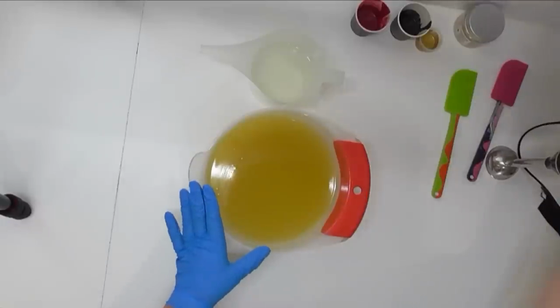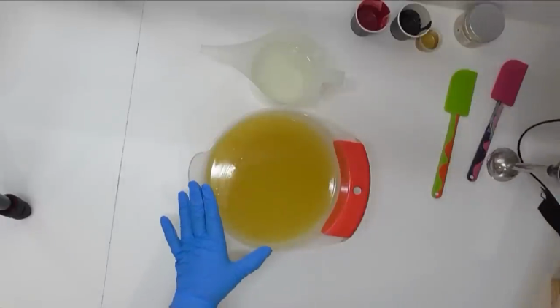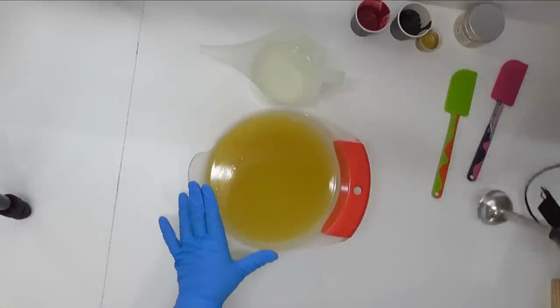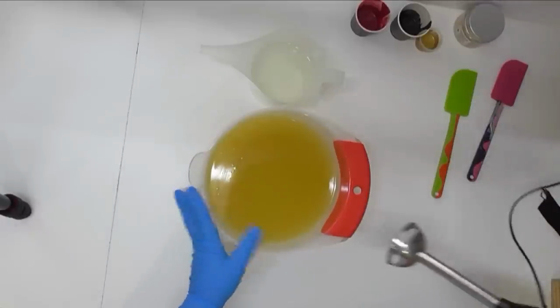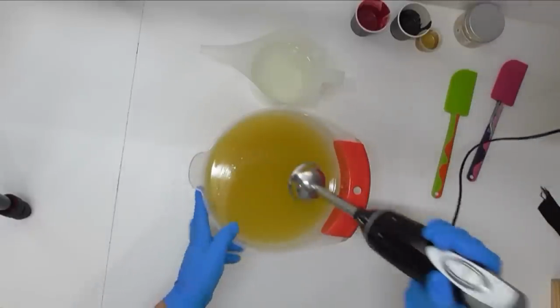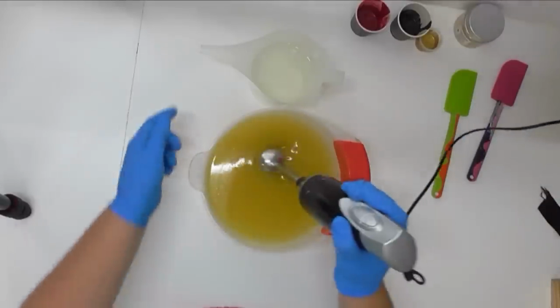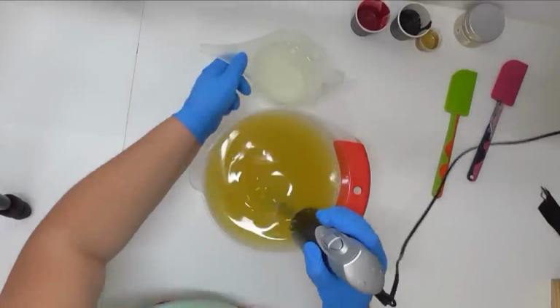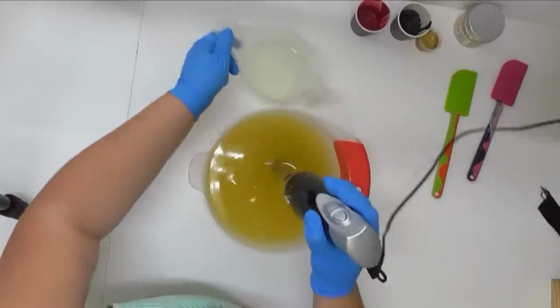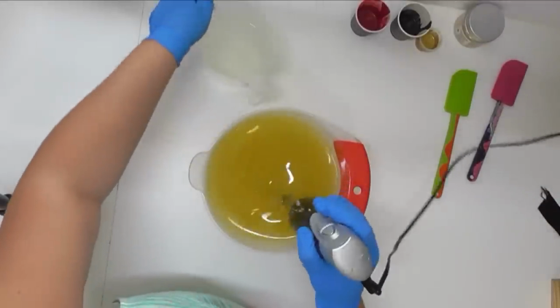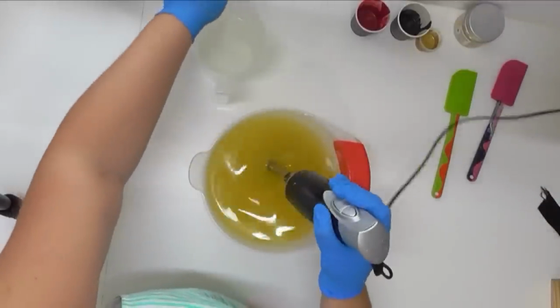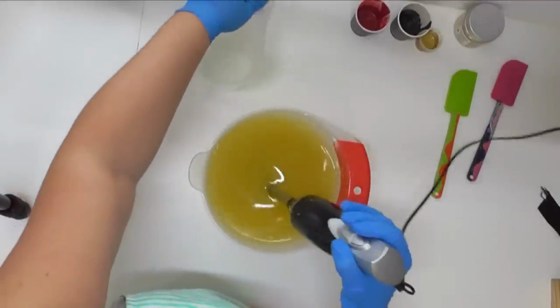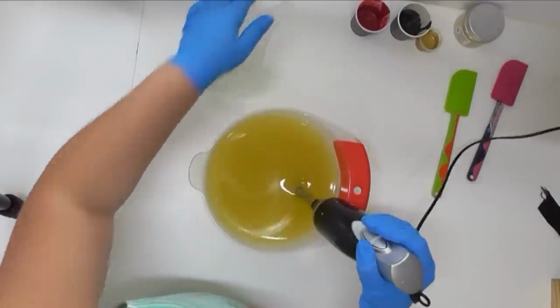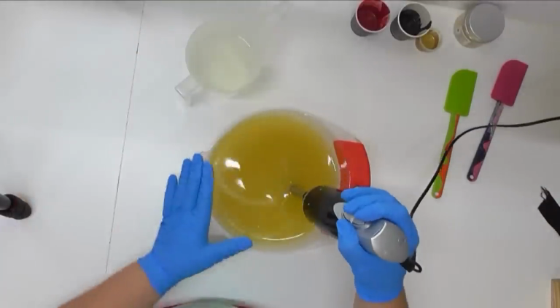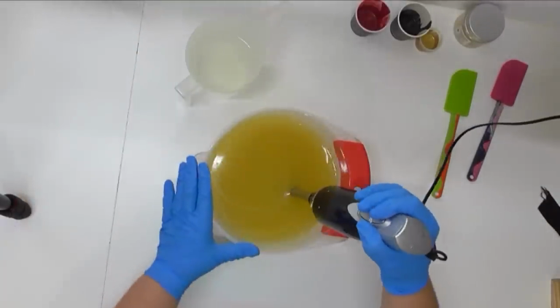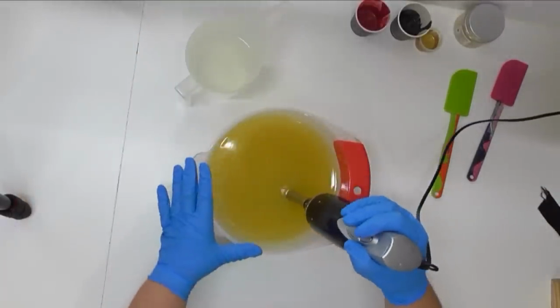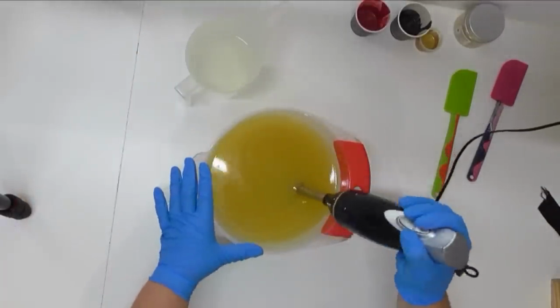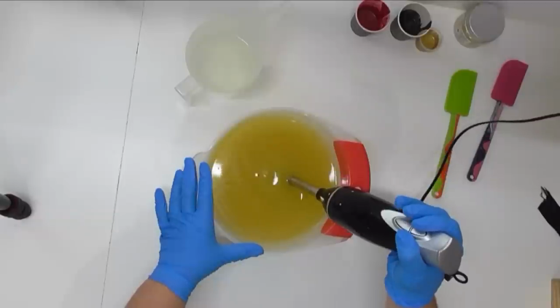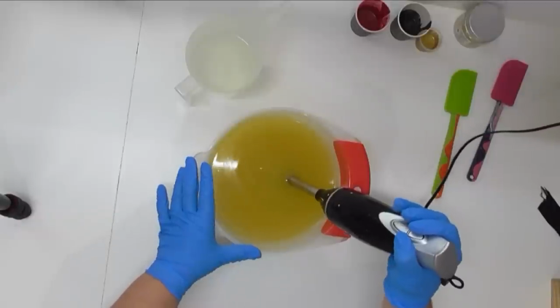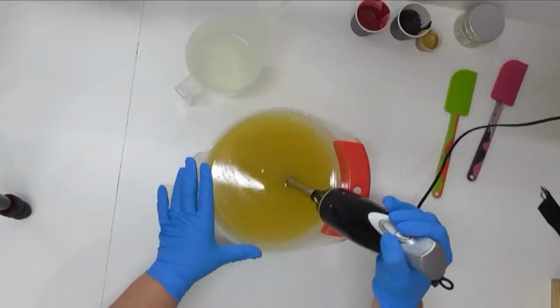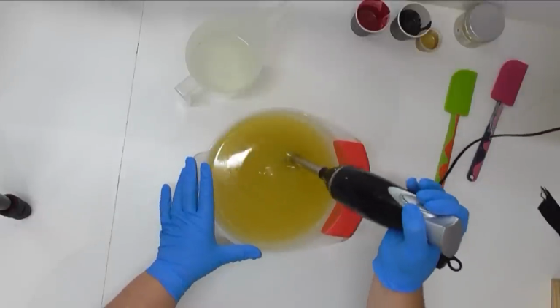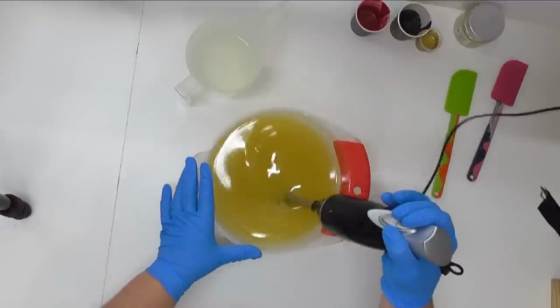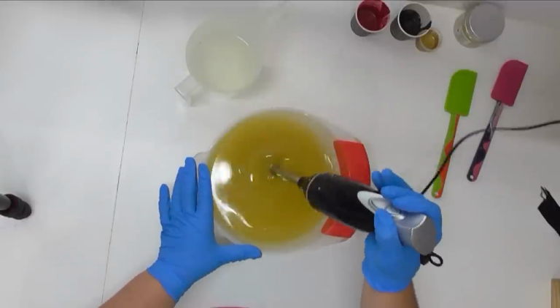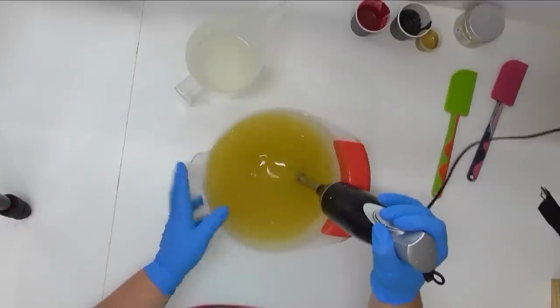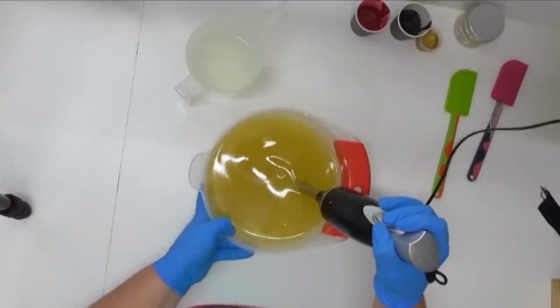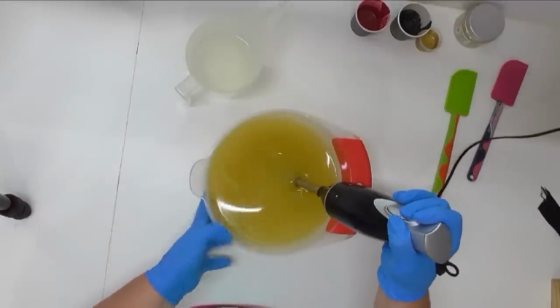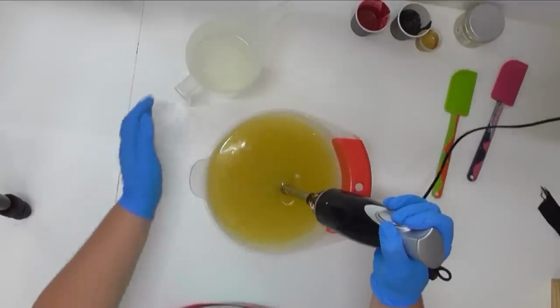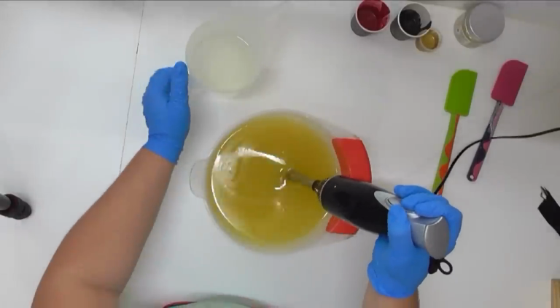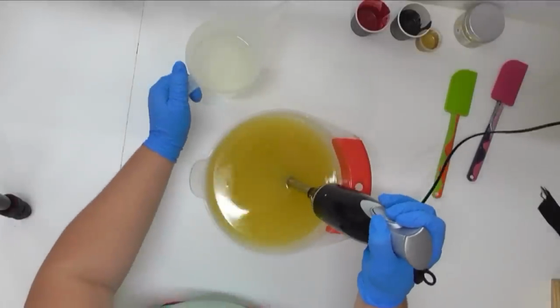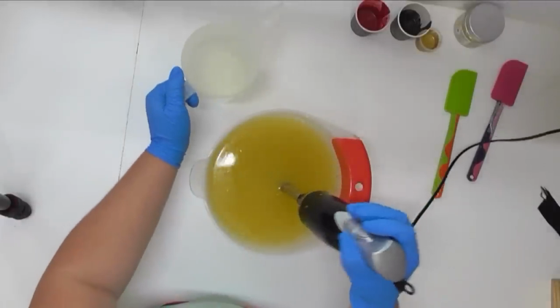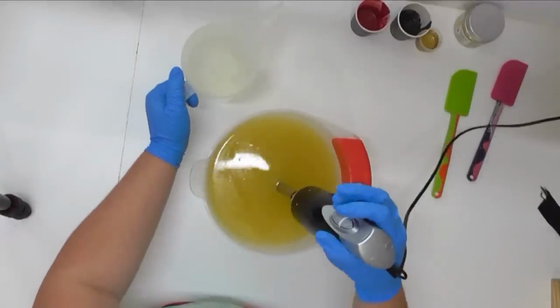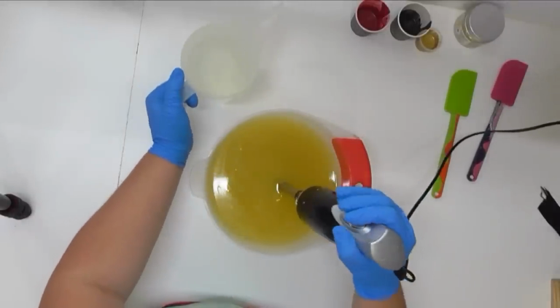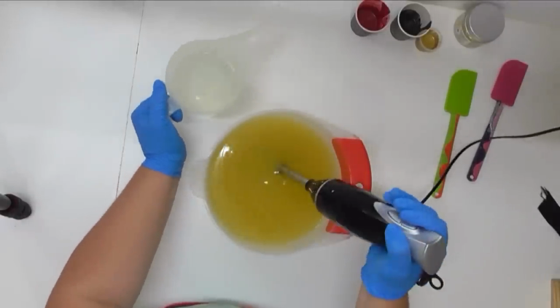Let's get this one started. I'm going to pour my lye water solution down my stick blender just to avoid any splashback, and then I'm going to mix to an emulsion before splitting out for my colors.